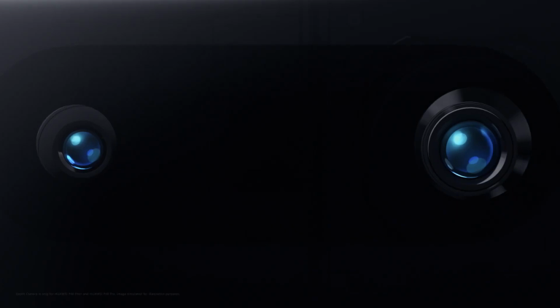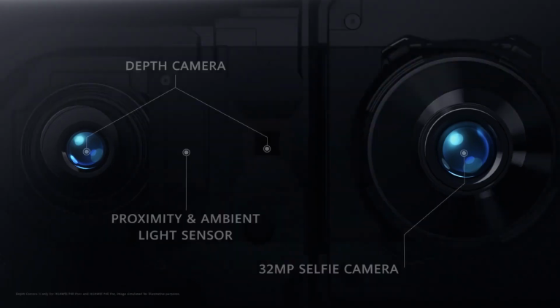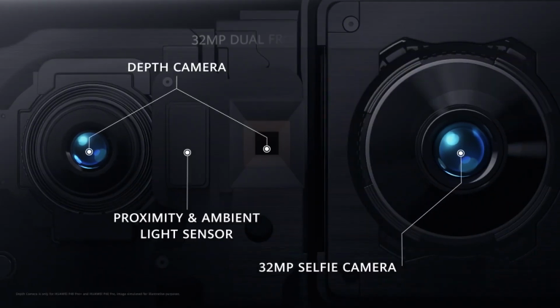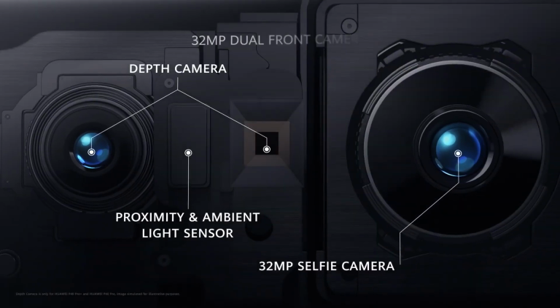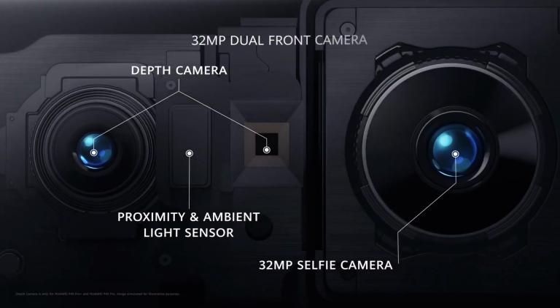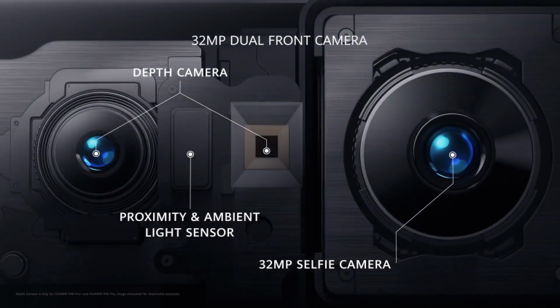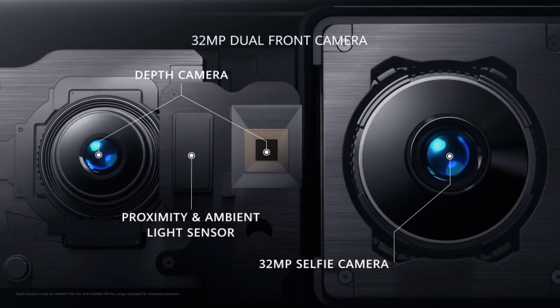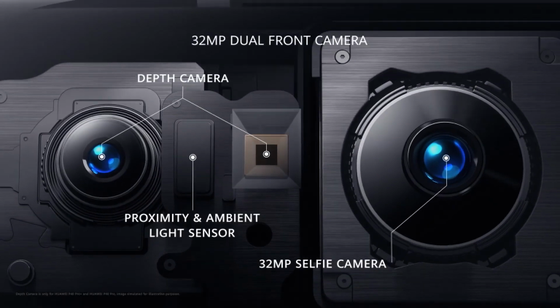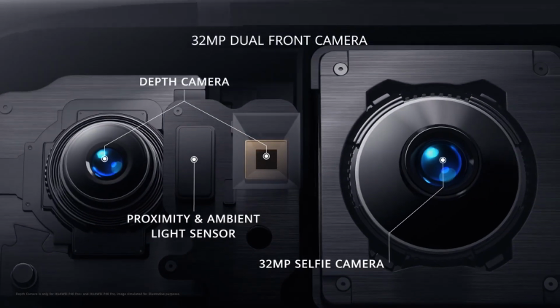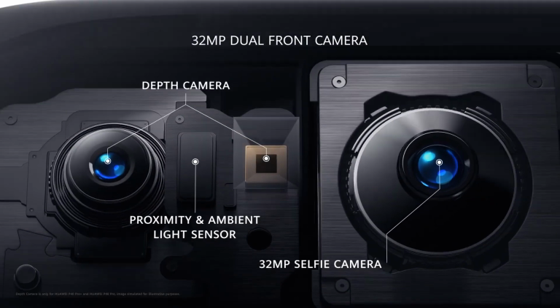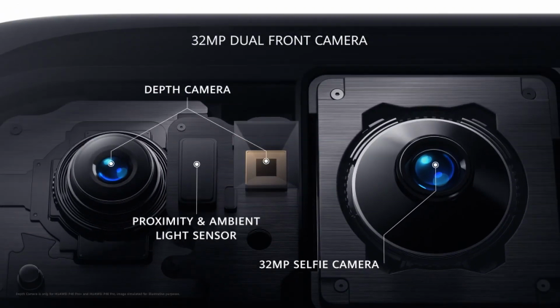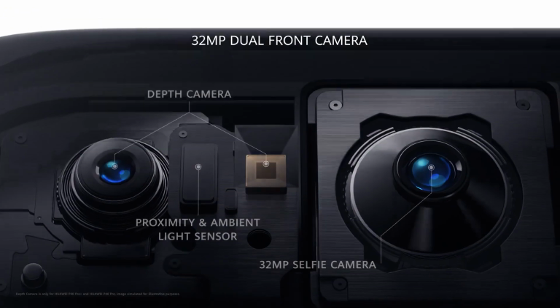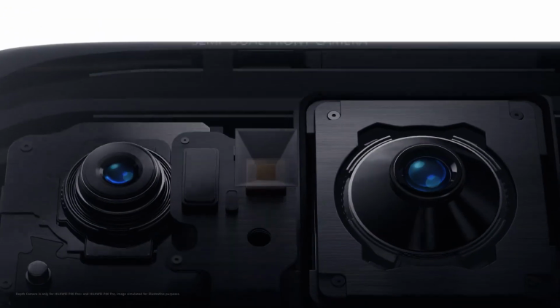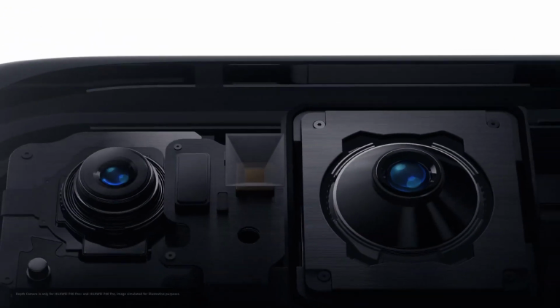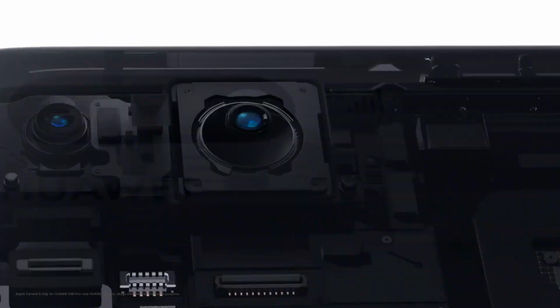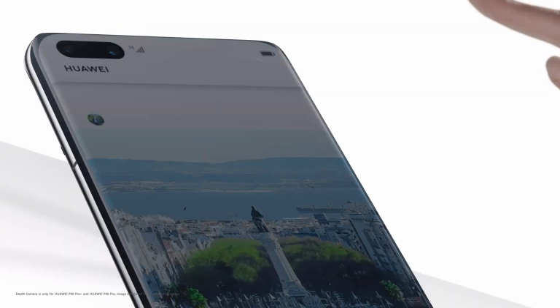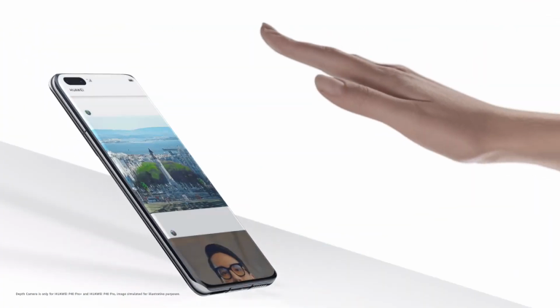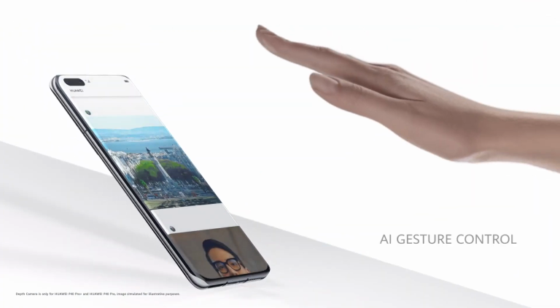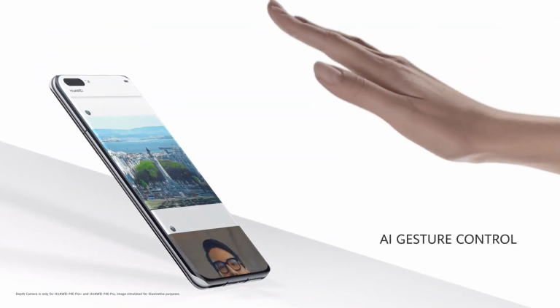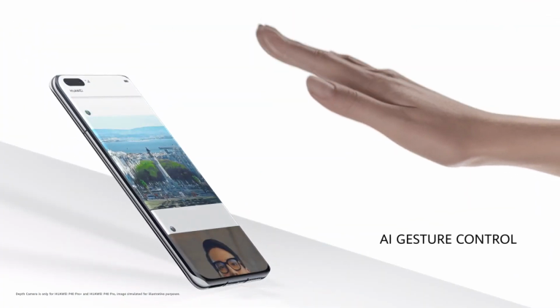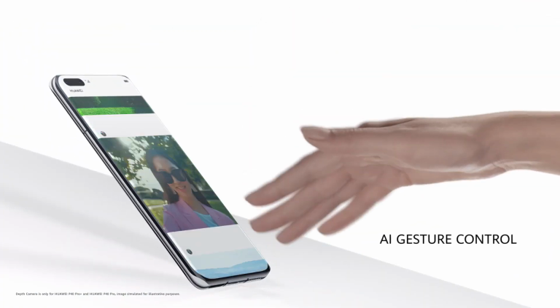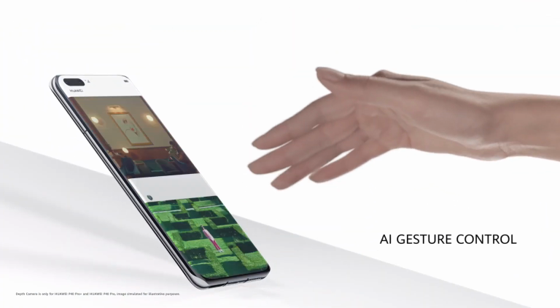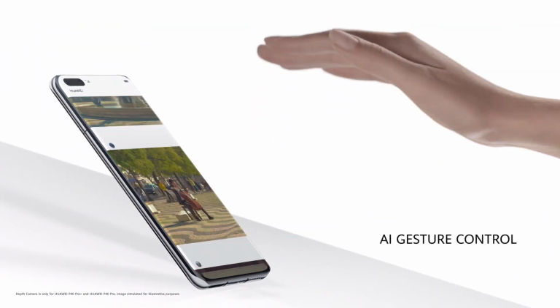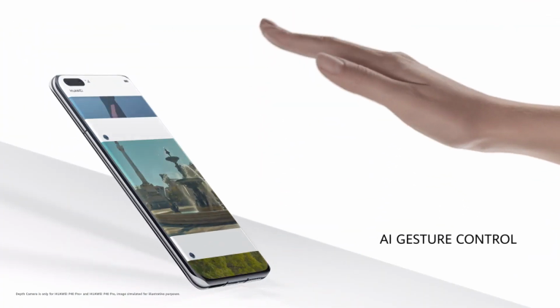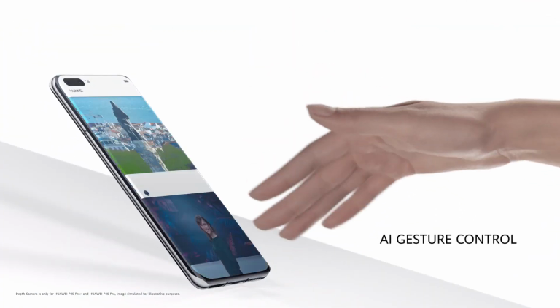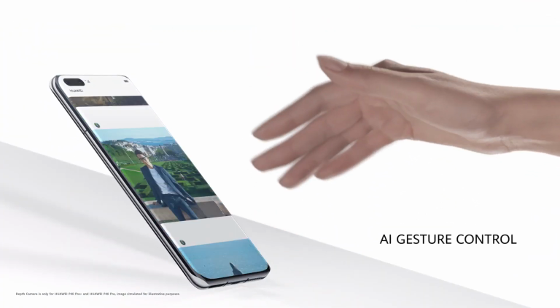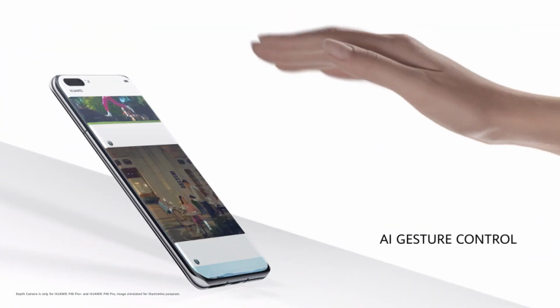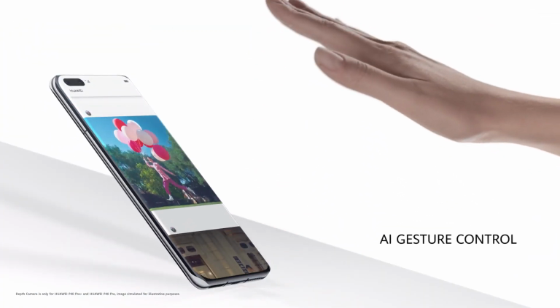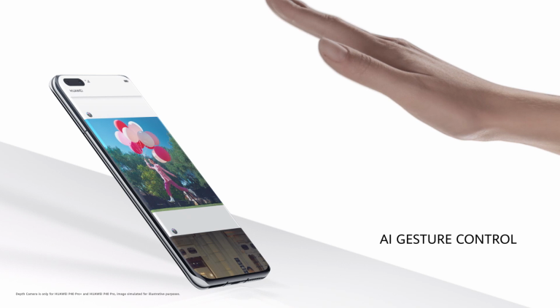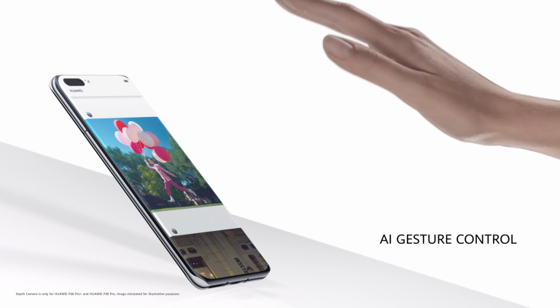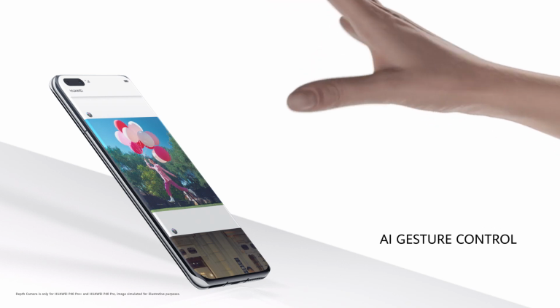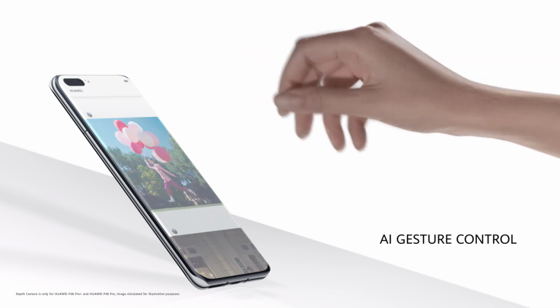The new front camera system has a 32 megapixel selfie camera. It also has depth sensing, which powers the AI gesture control.